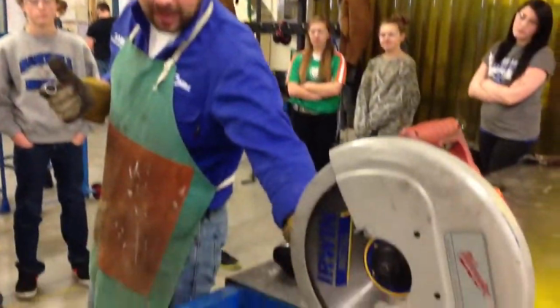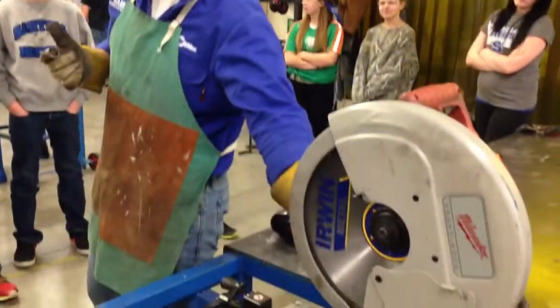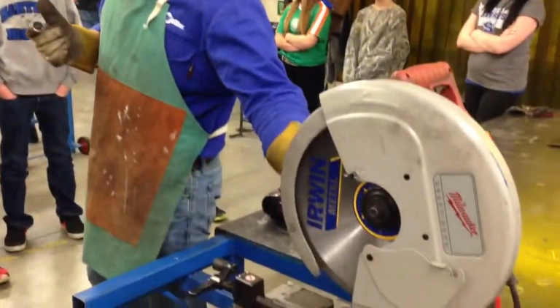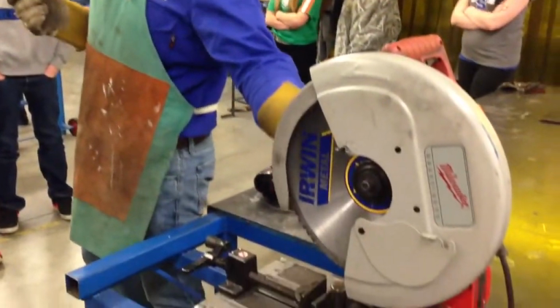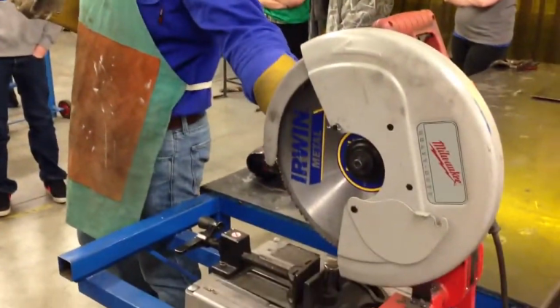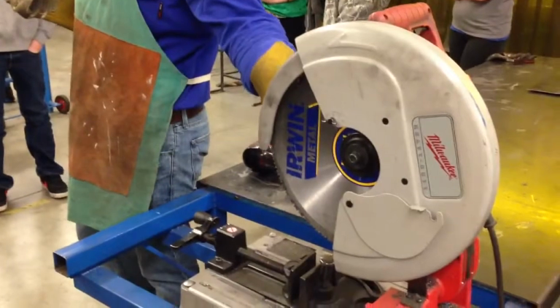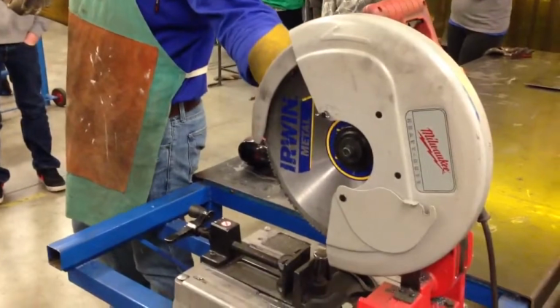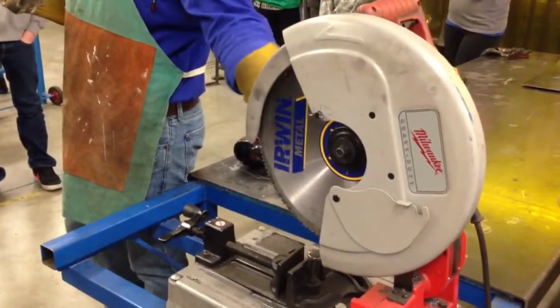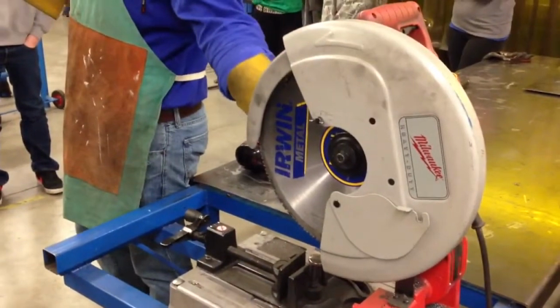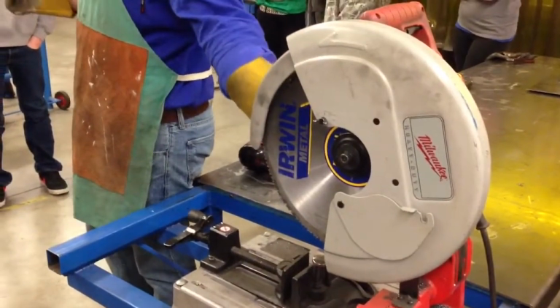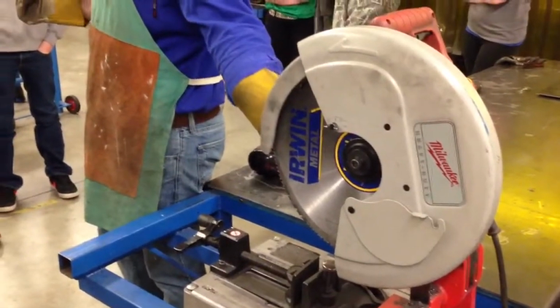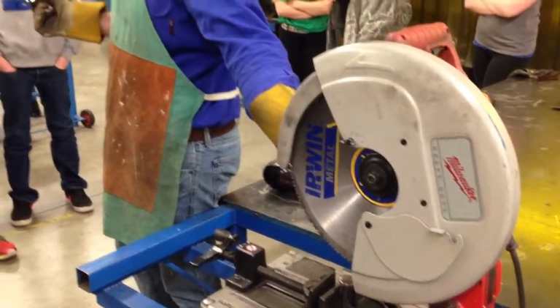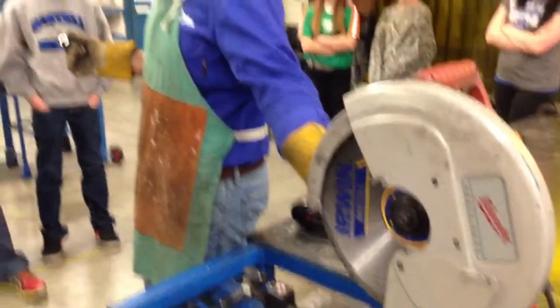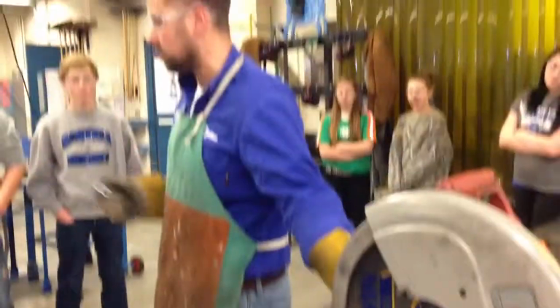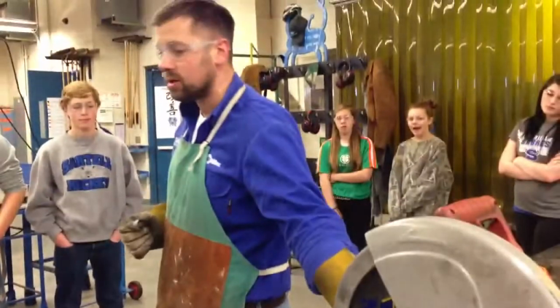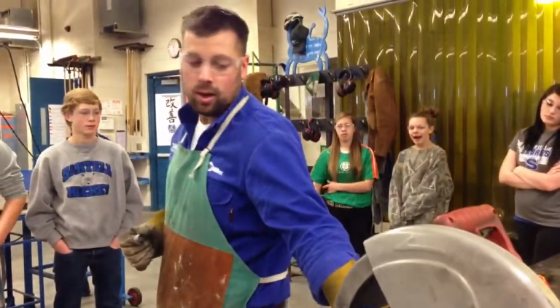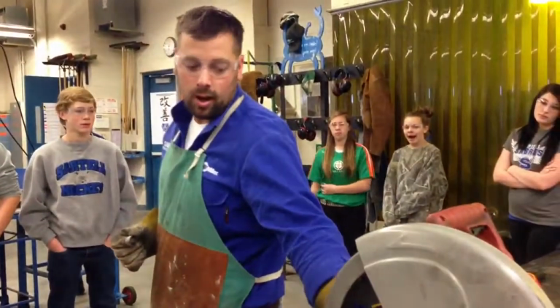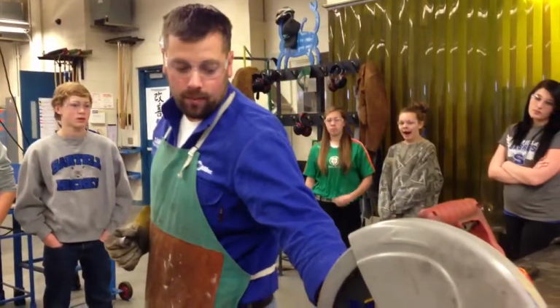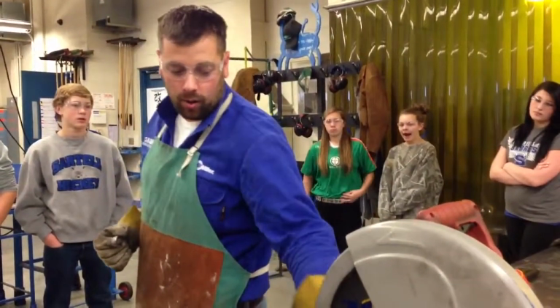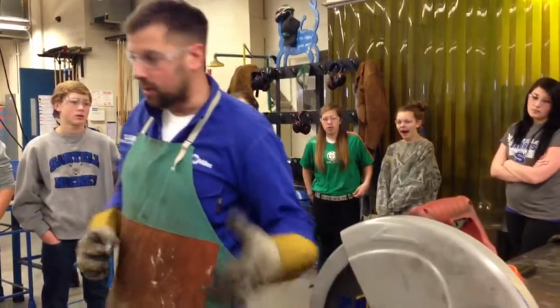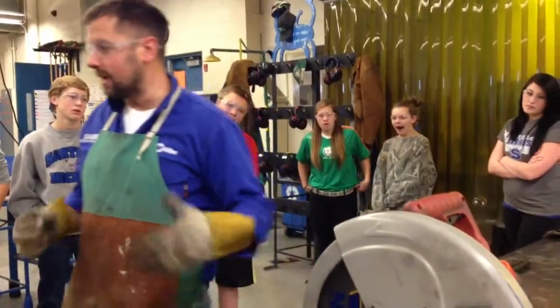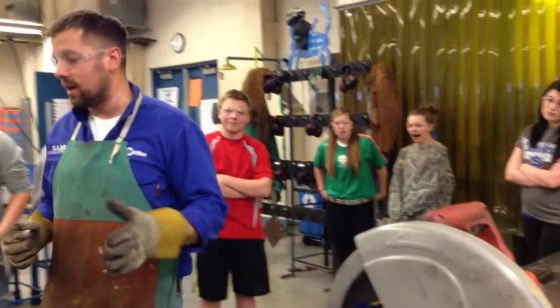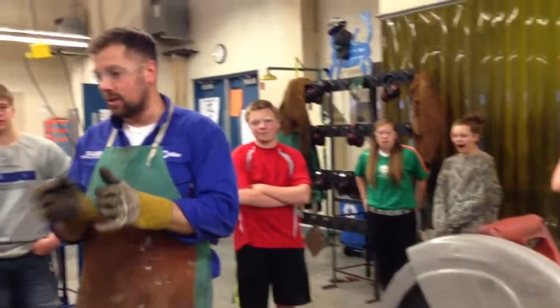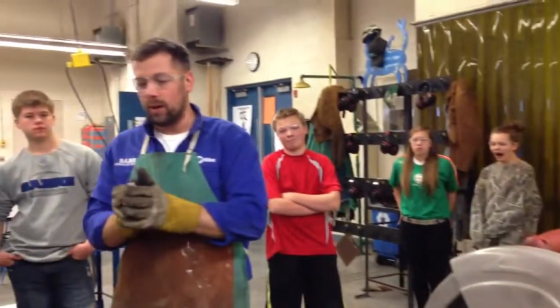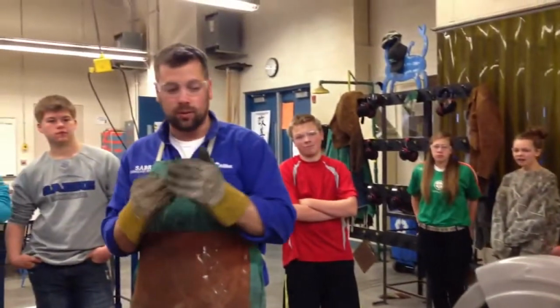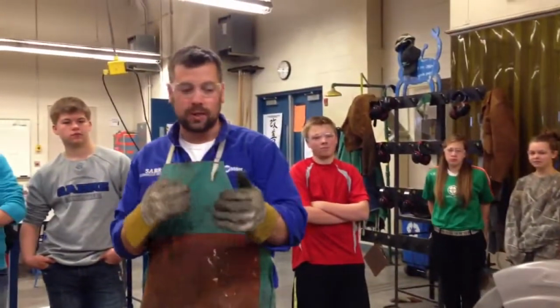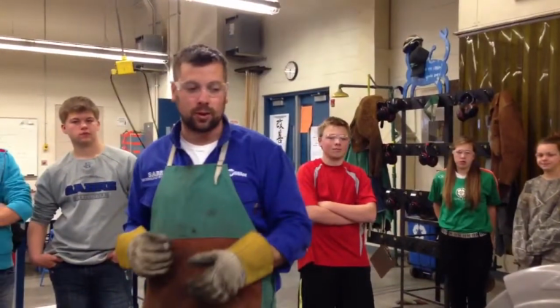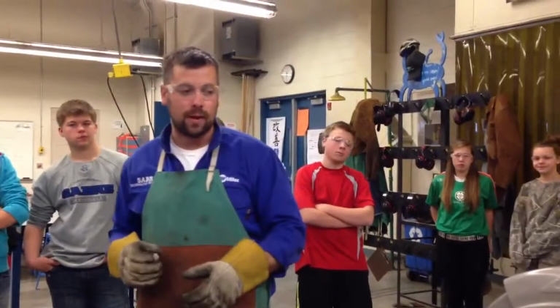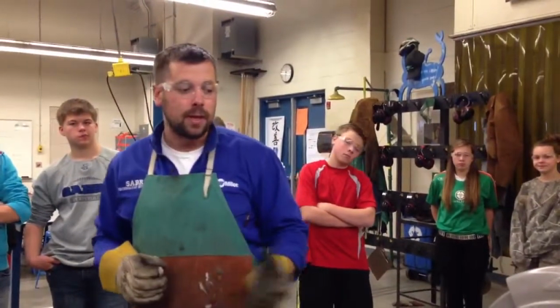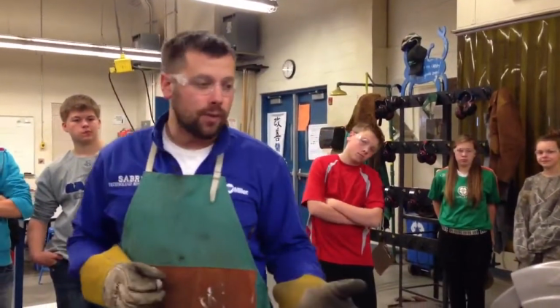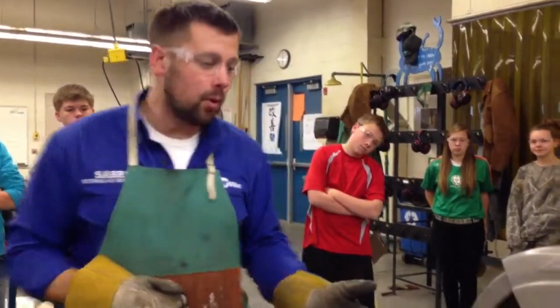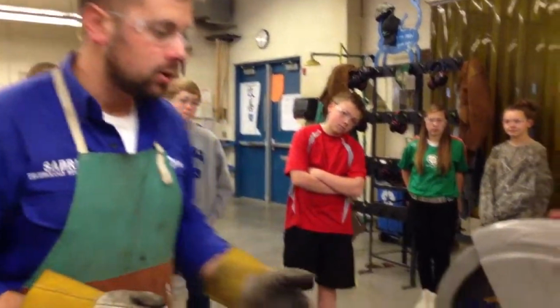This blade just spins a little slower than the one in the wood shop — that's kind of the only major difference, other than the blade has a little bit different spacing for the teeth.